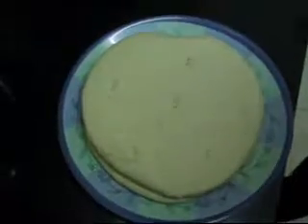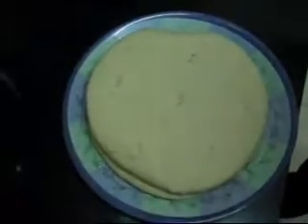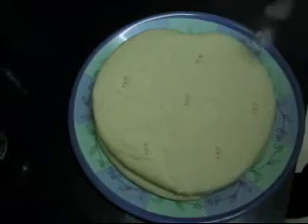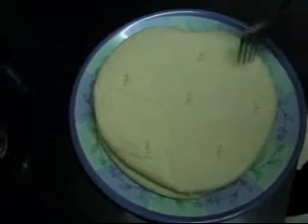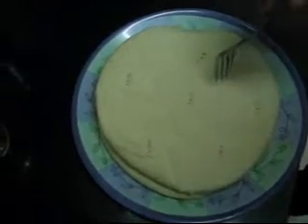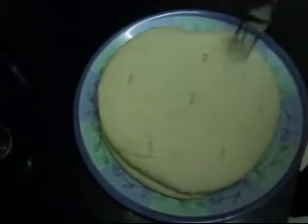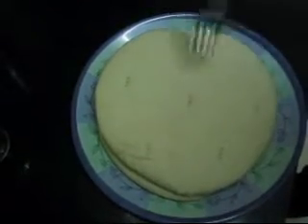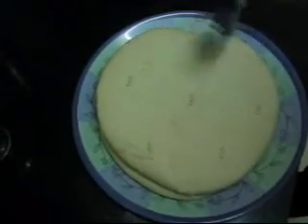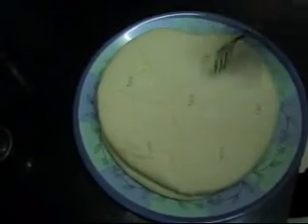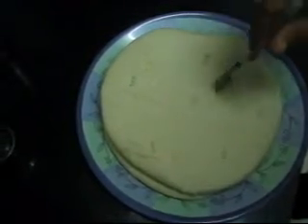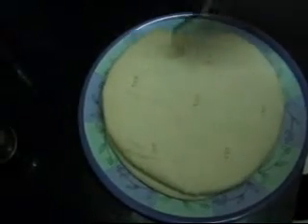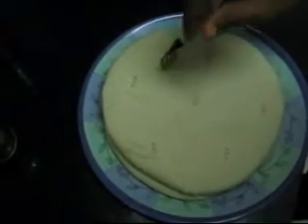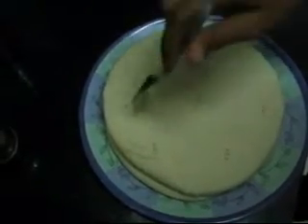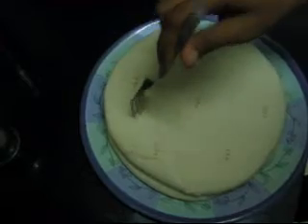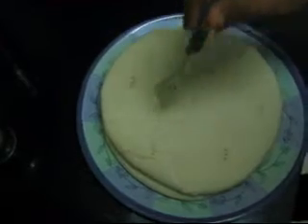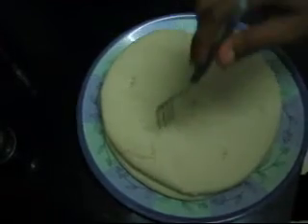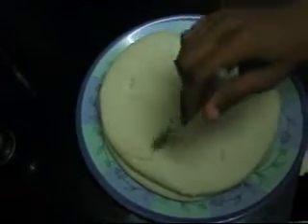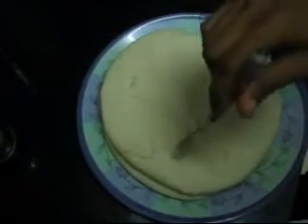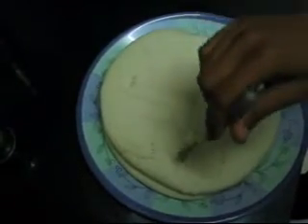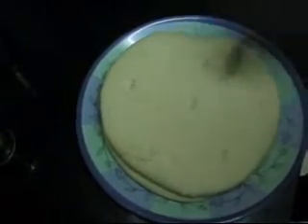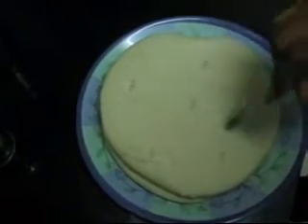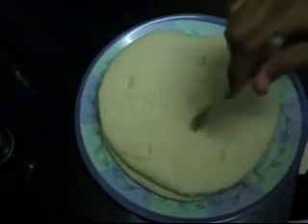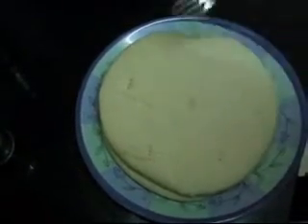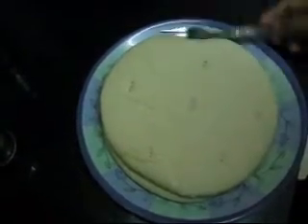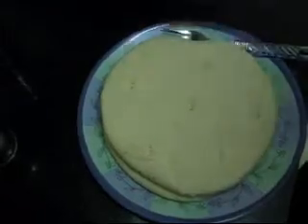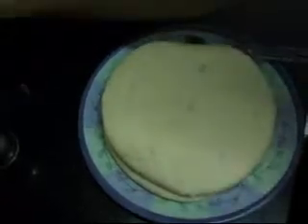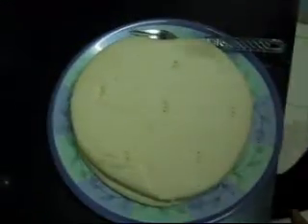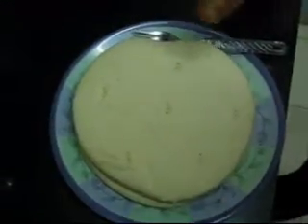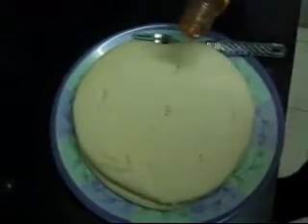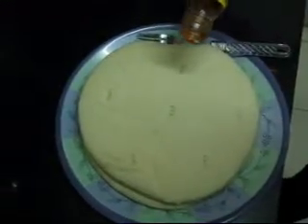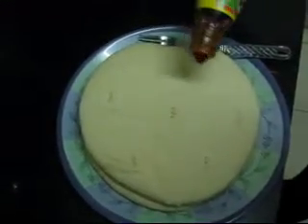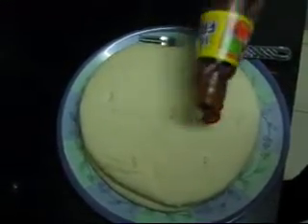While the vegetables are getting baked, we will prepare the pizza base. We will take a fork and make holes into the pizza base so that the sauce and cheese get absorbed. After that, we will put the sauce over it.